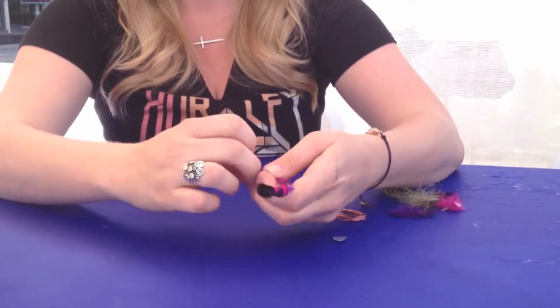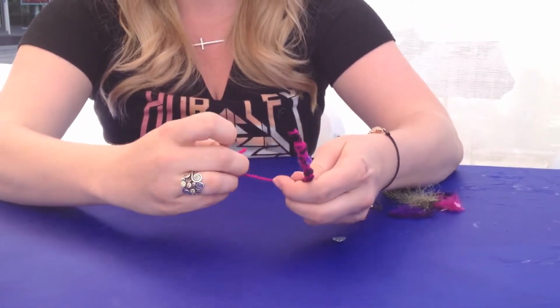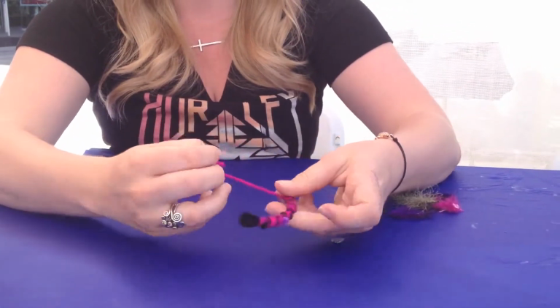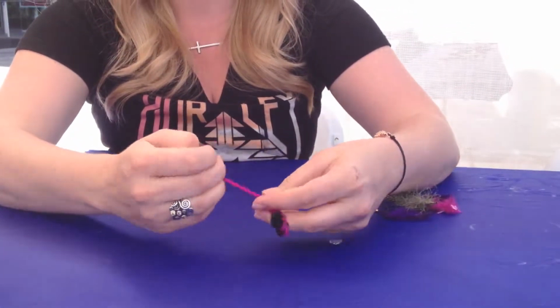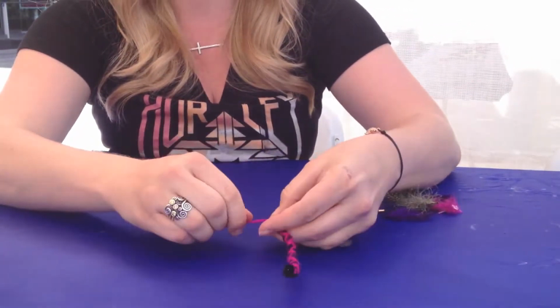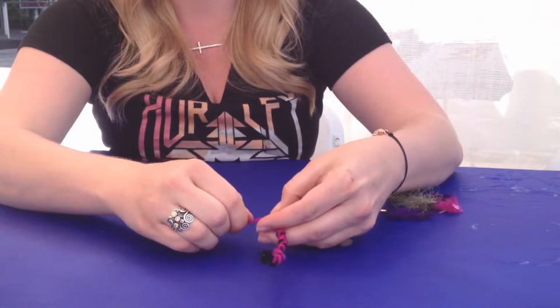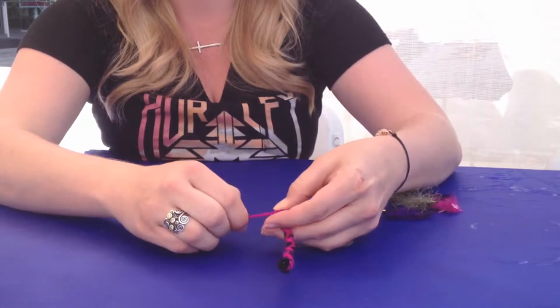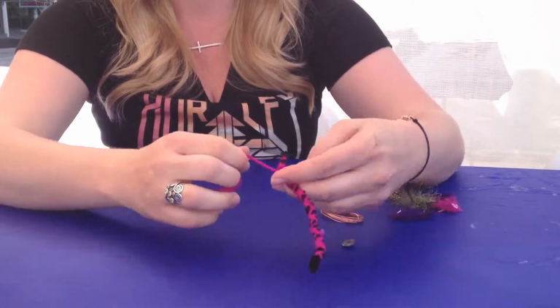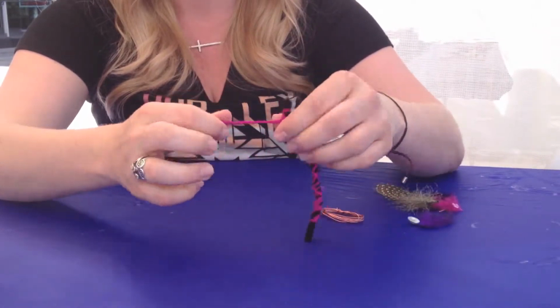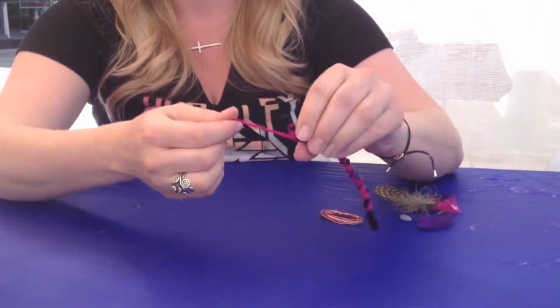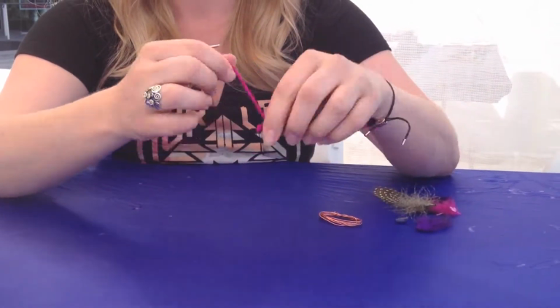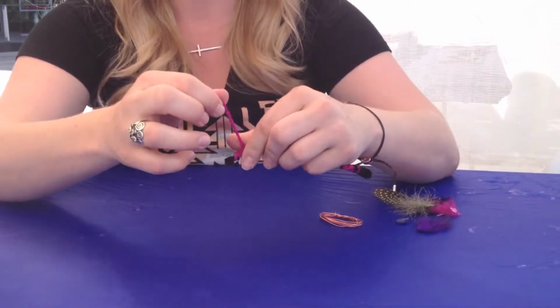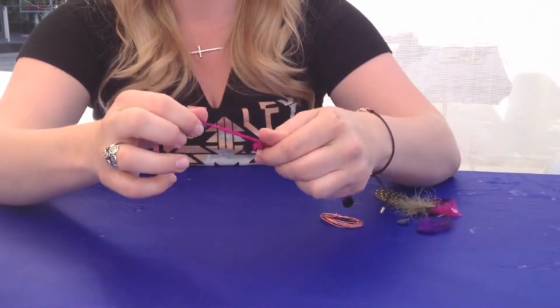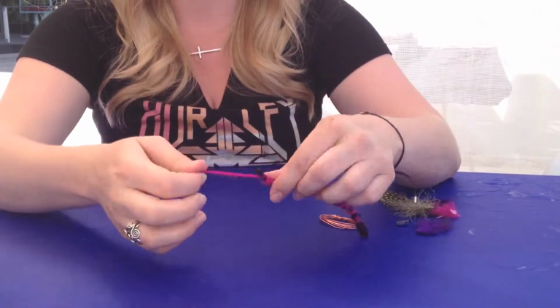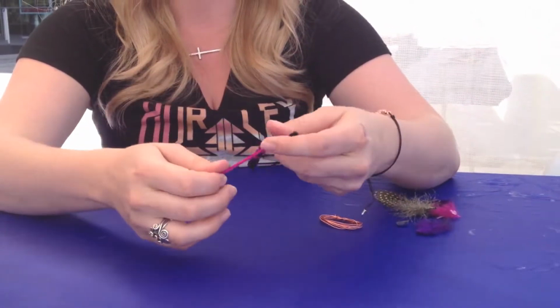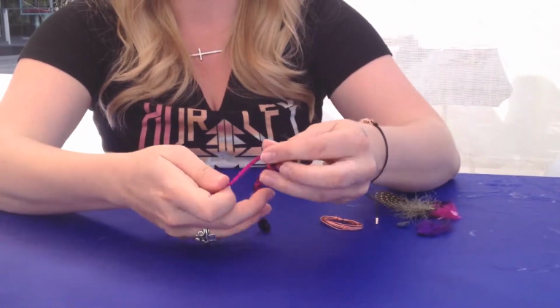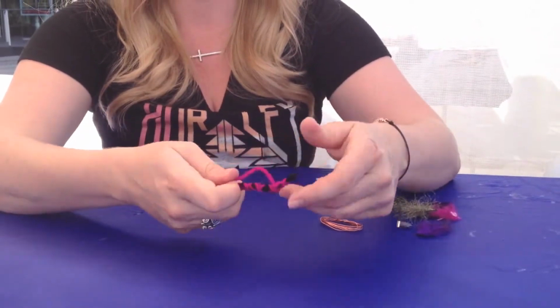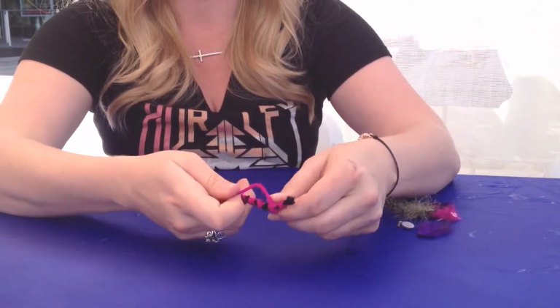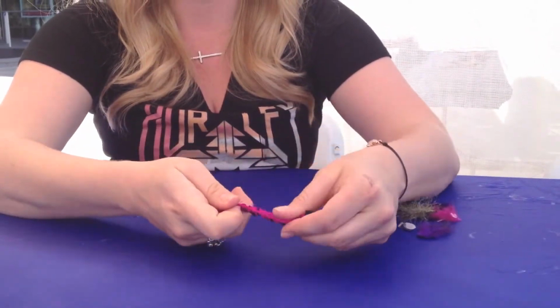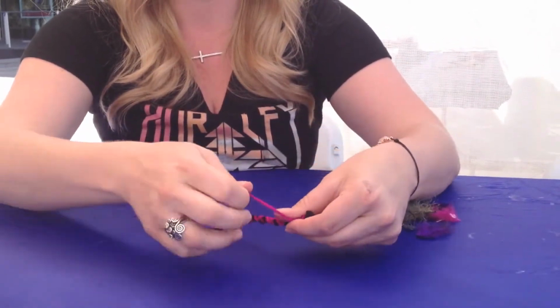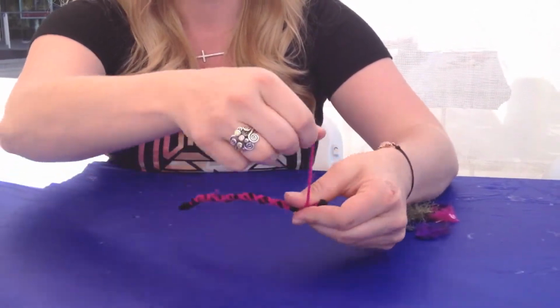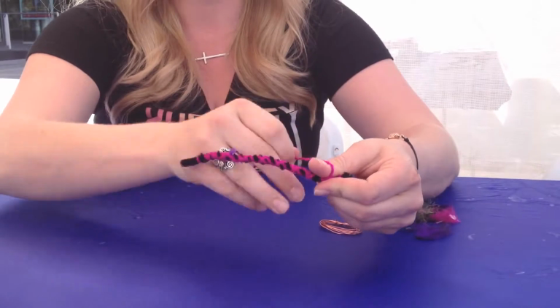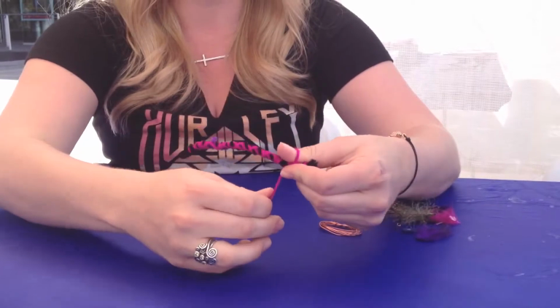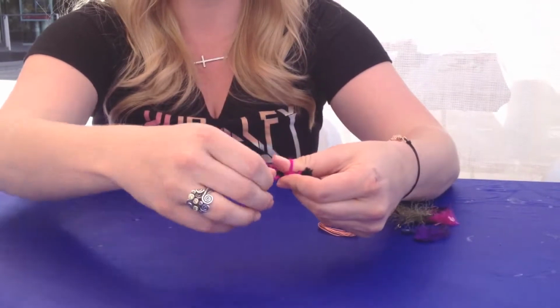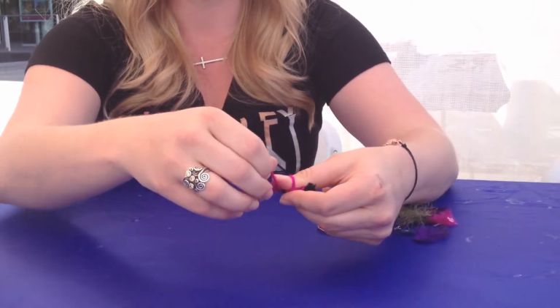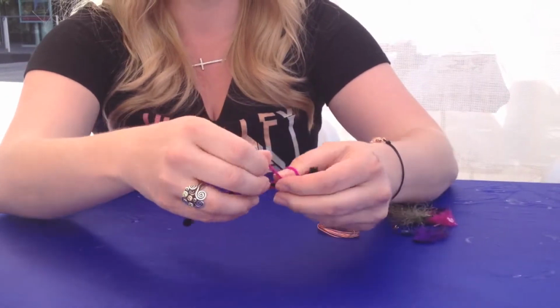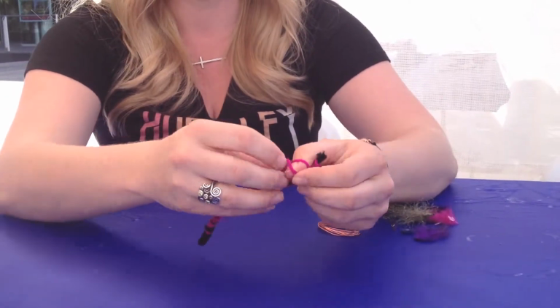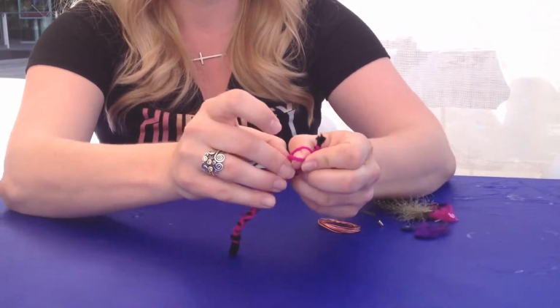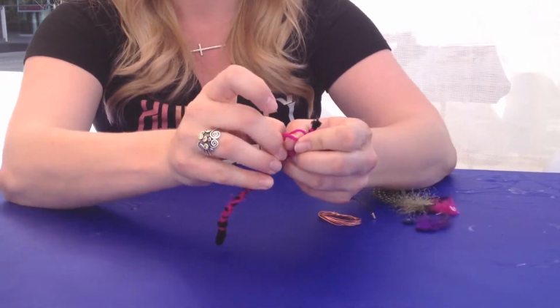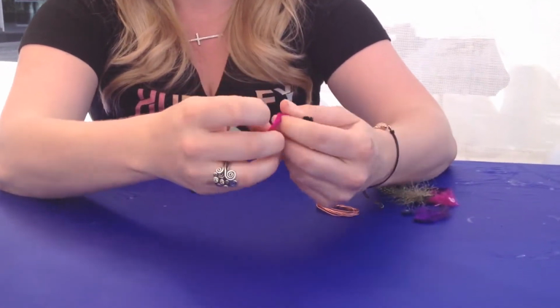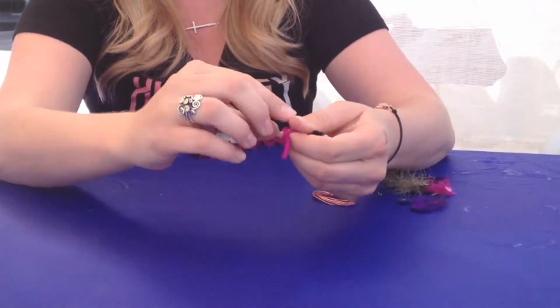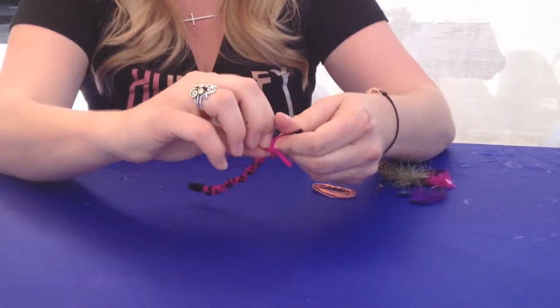Tie the loop through the body just like that, and then you'll do it one more time — place your thumb here, wrap the yarn around, and then you're going to pull it through.